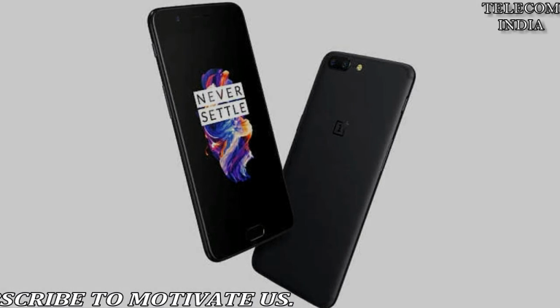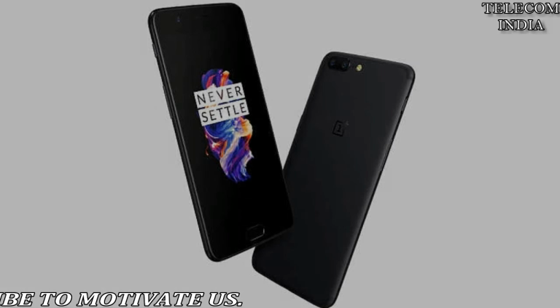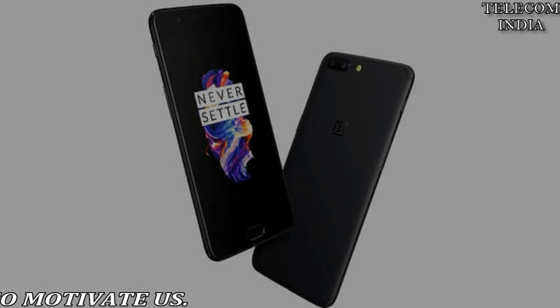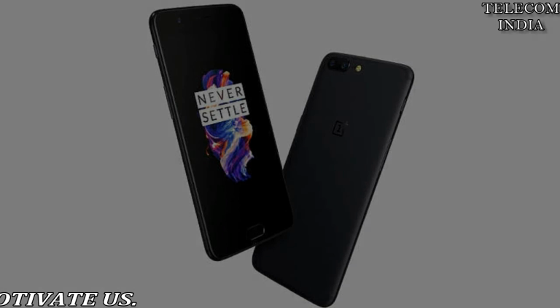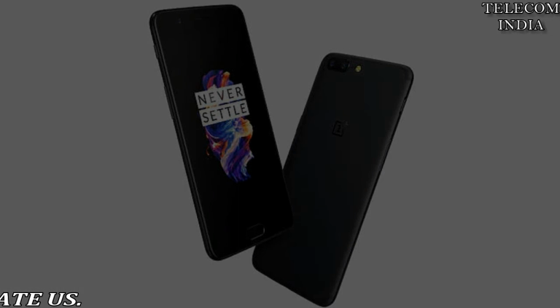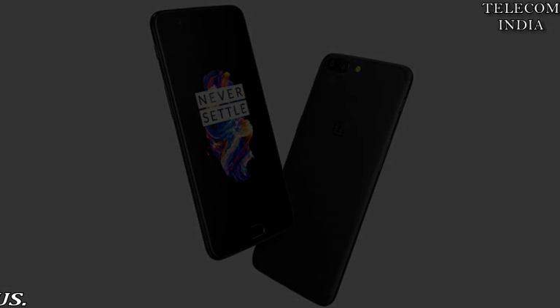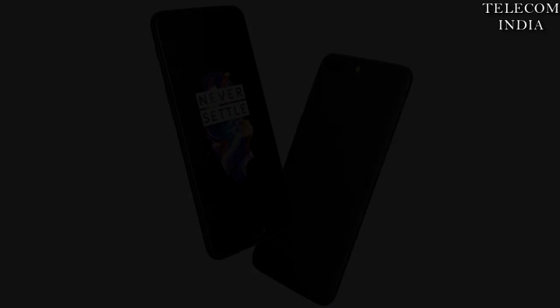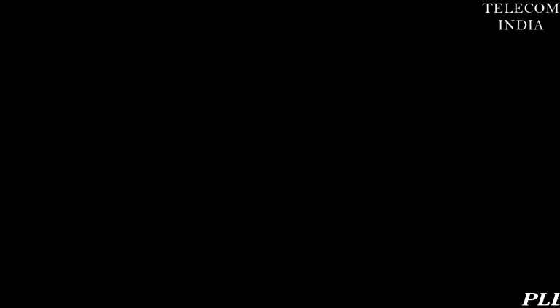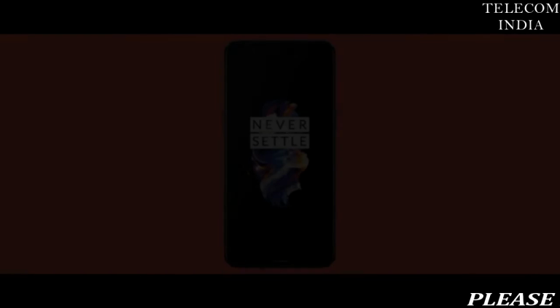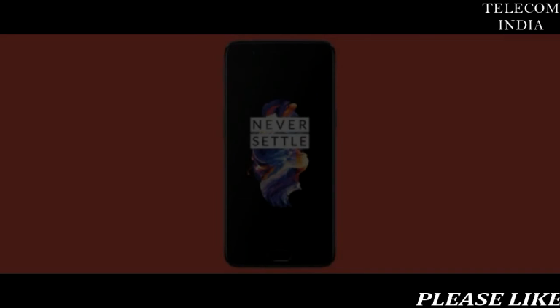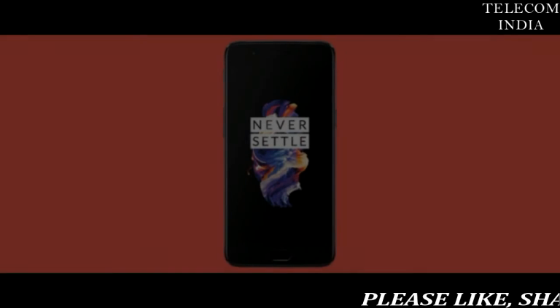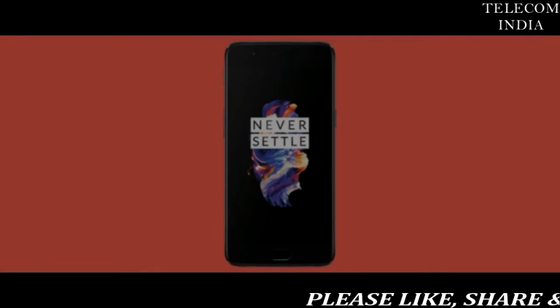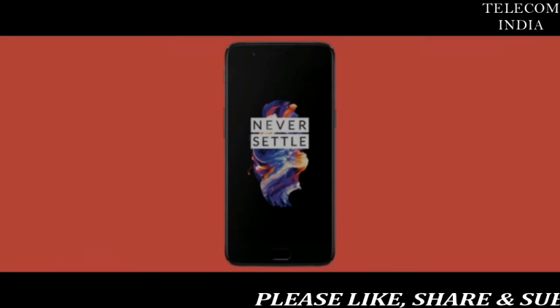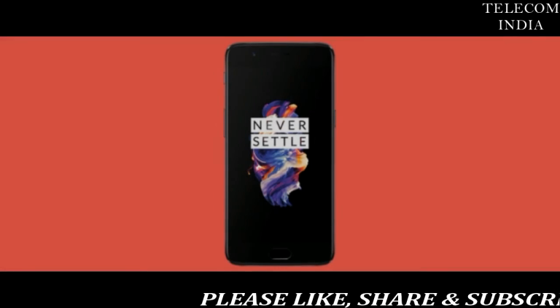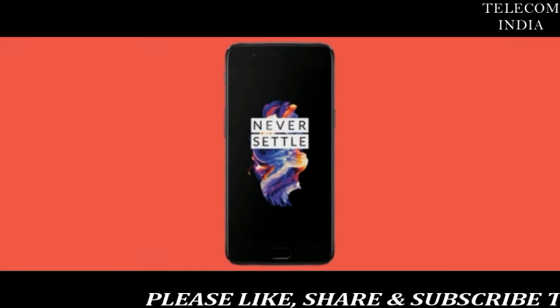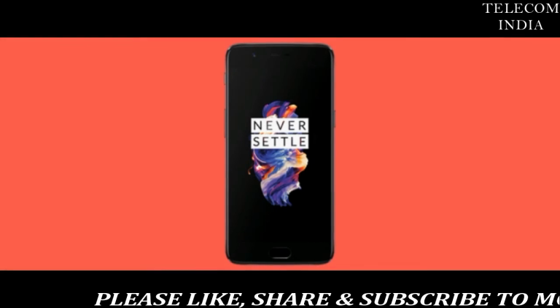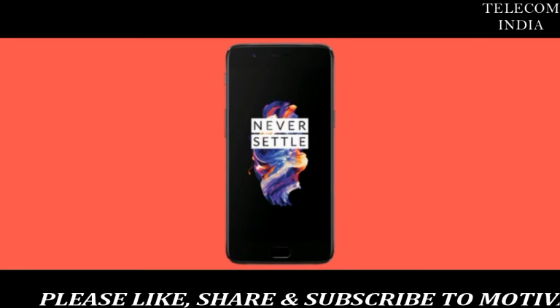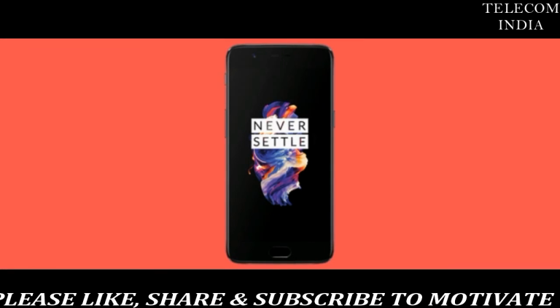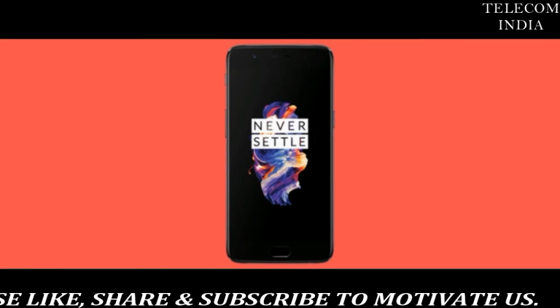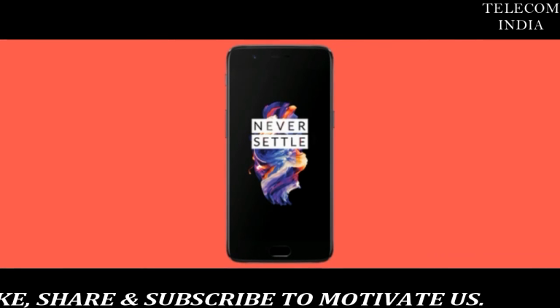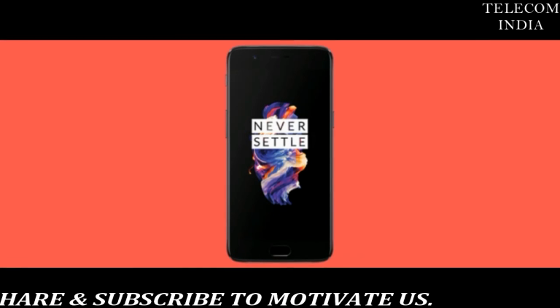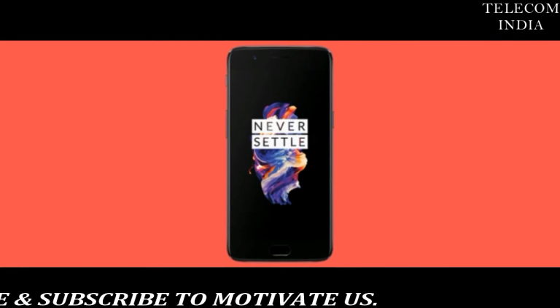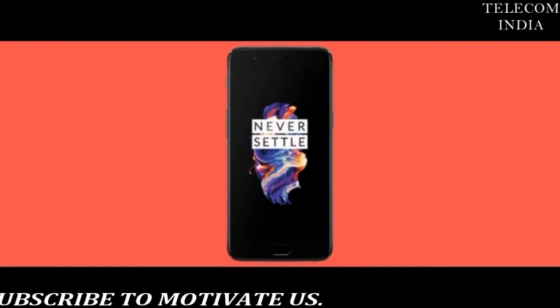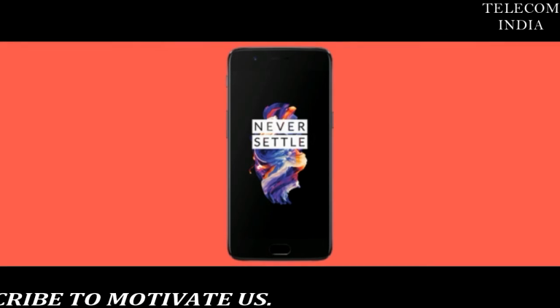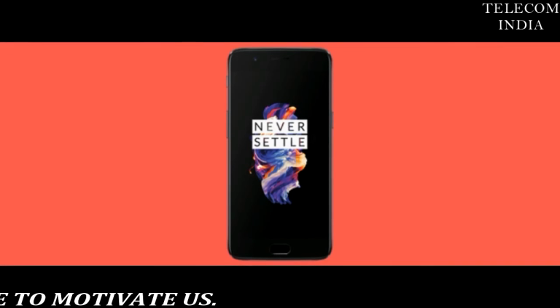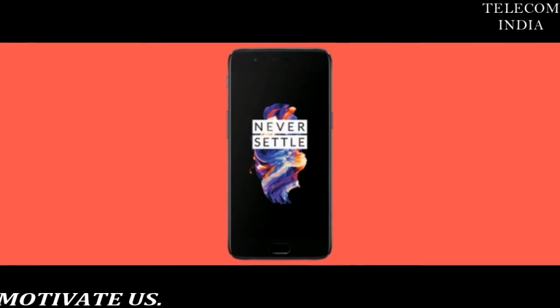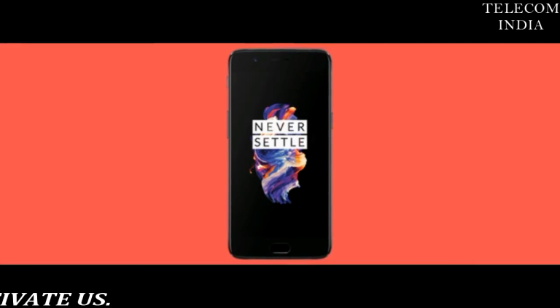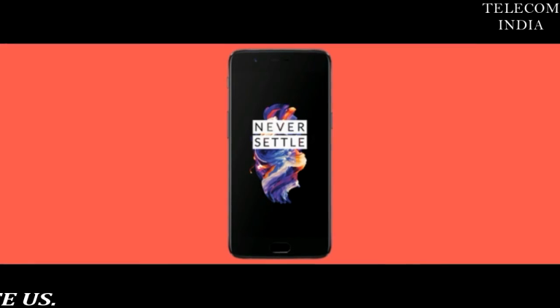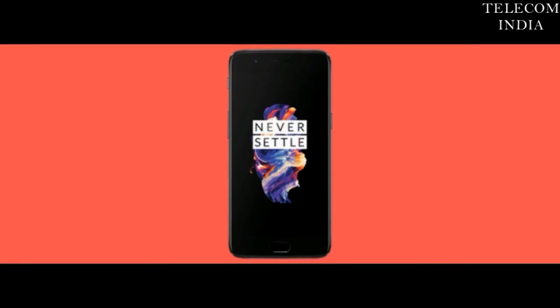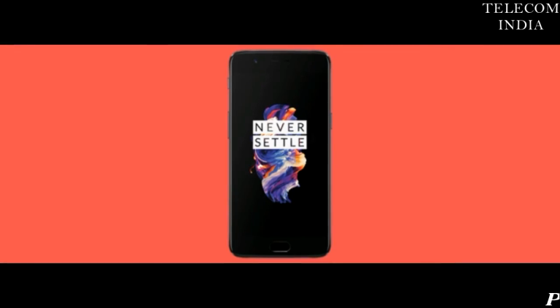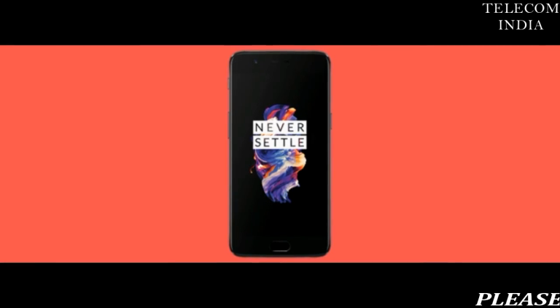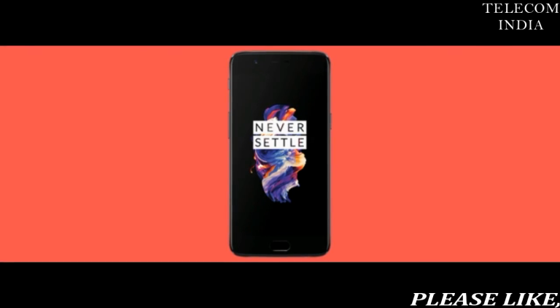Overall, OnePlus has done a great job in rolling out the update to the OnePlus 5 before the end of 2017, but sadly, the company's latest flagship smartphone, the OnePlus 5T, is yet to receive it.